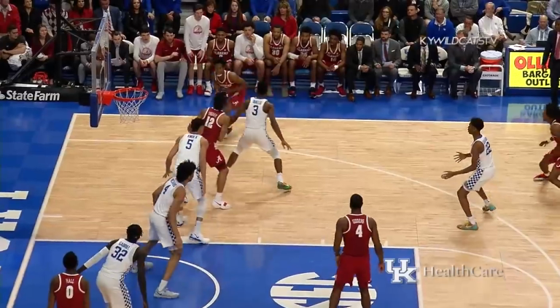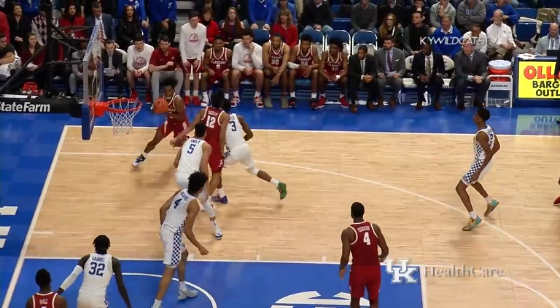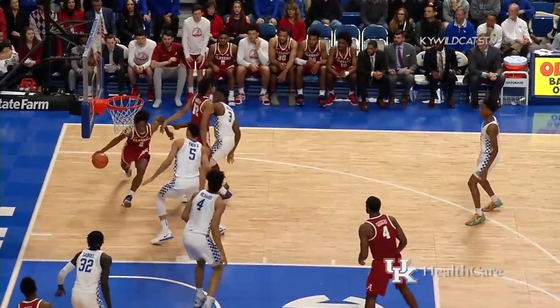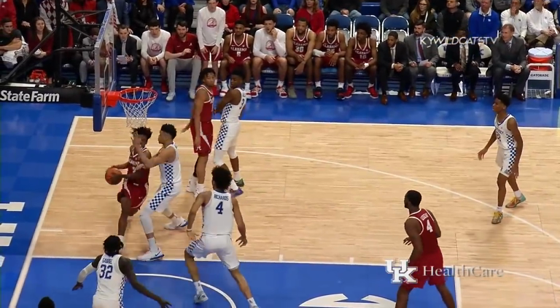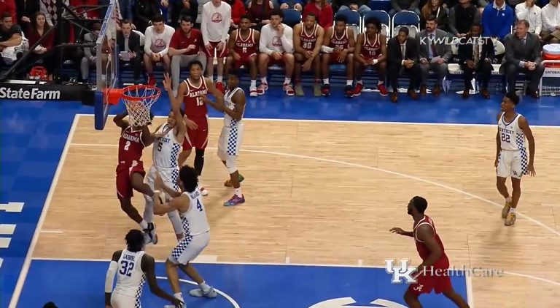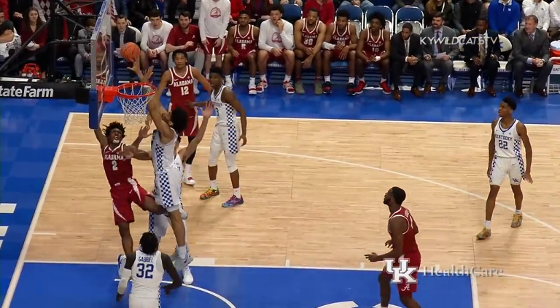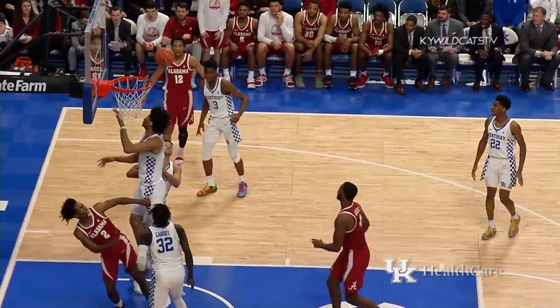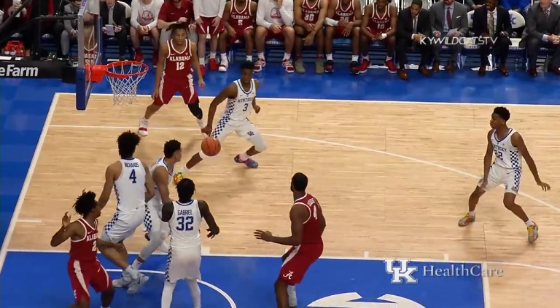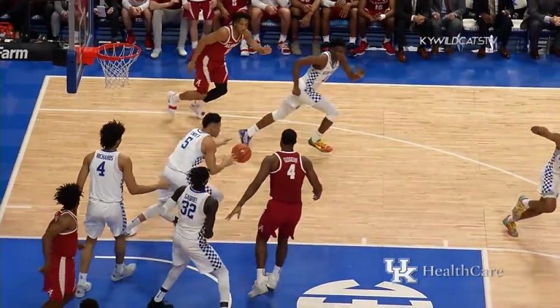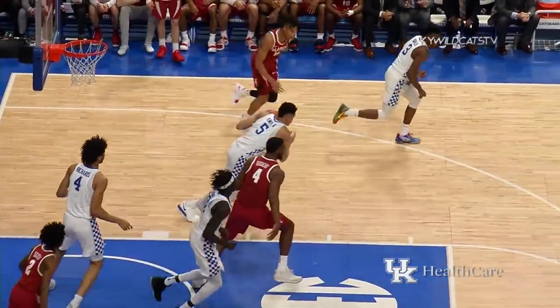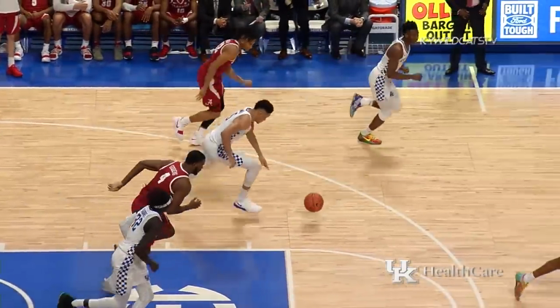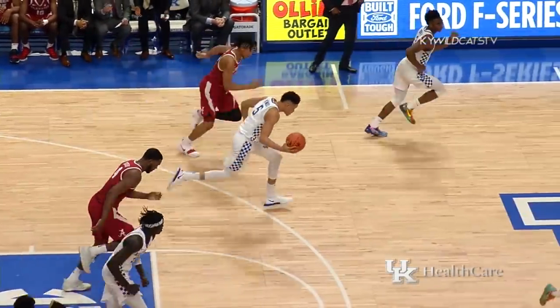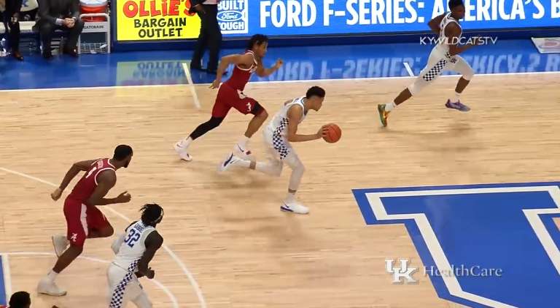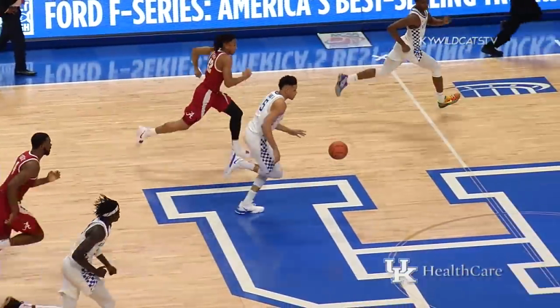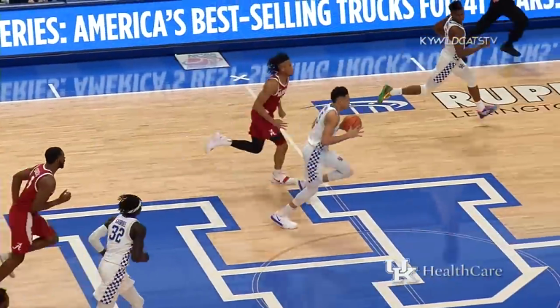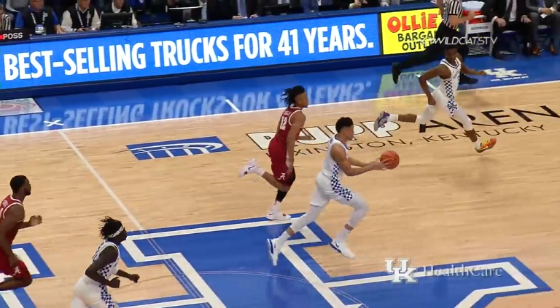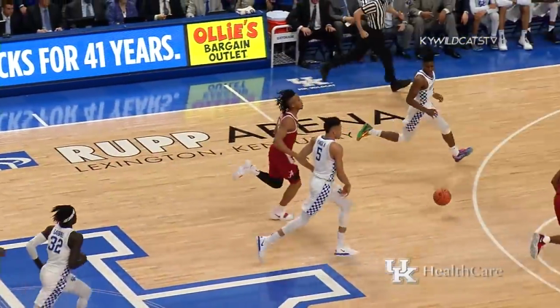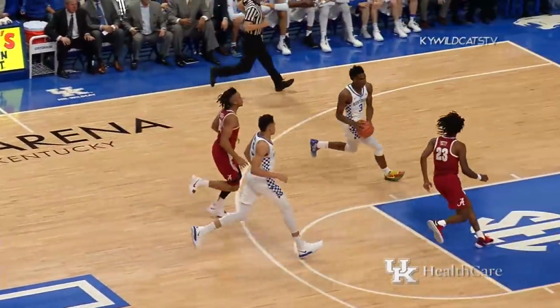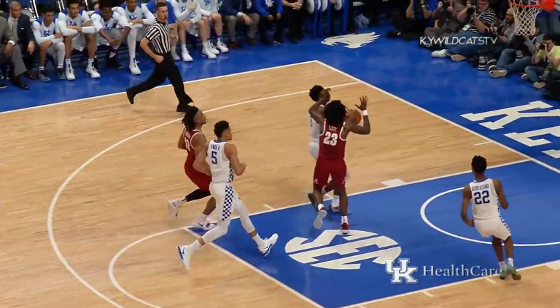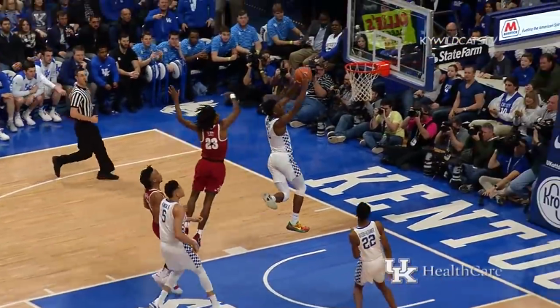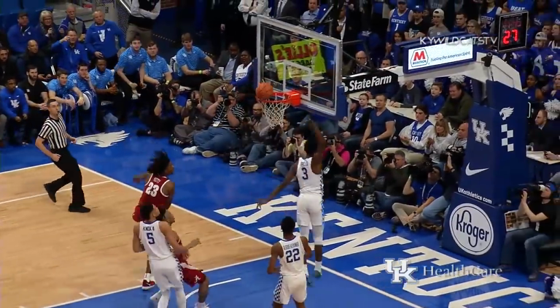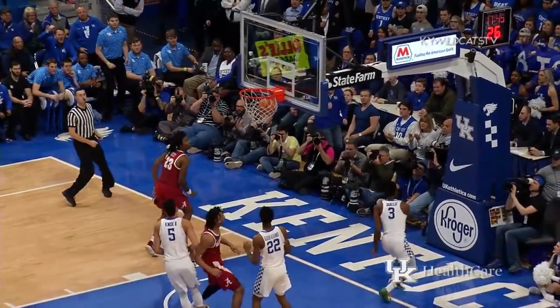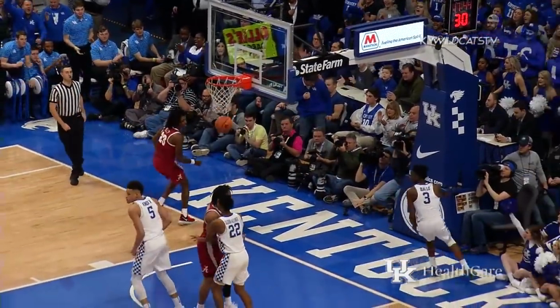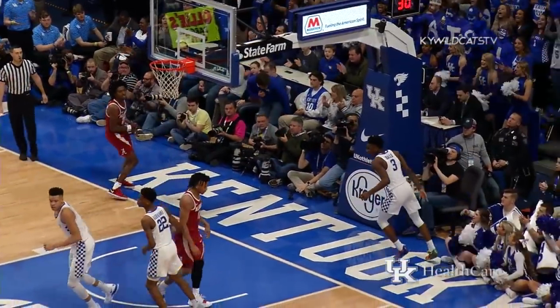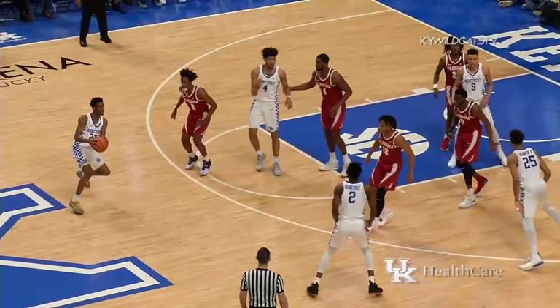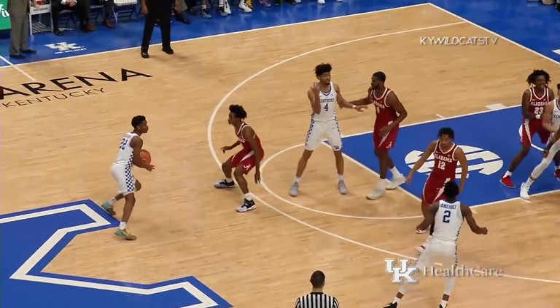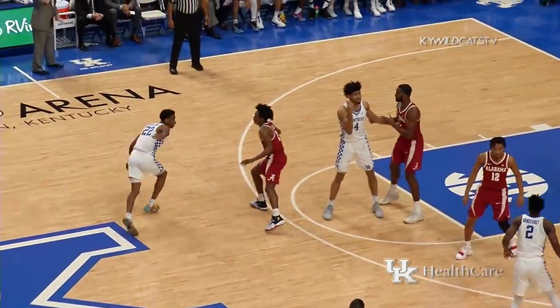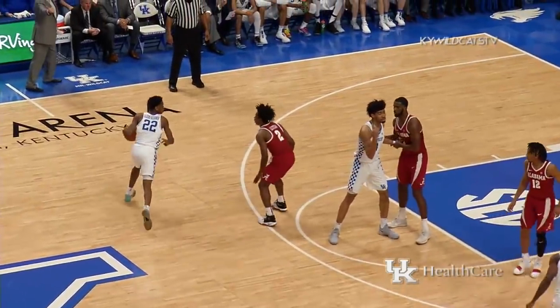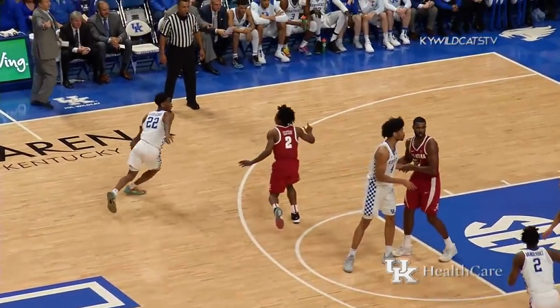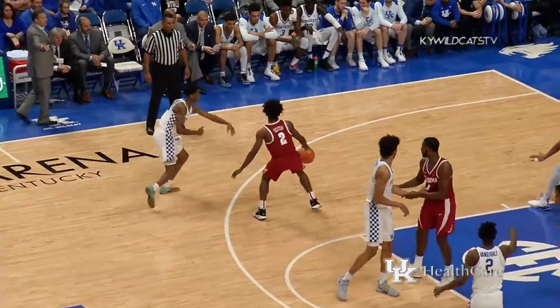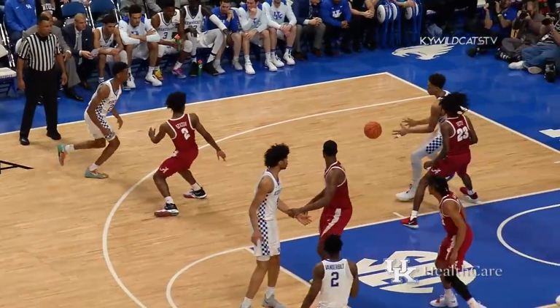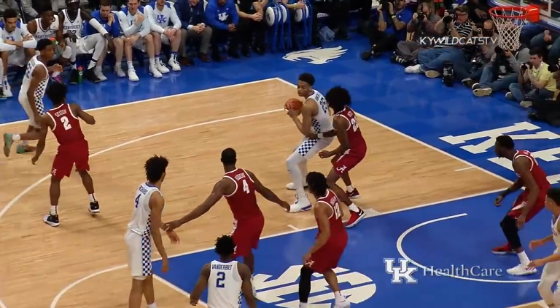Knox circles out to the corner, hands it to Sexton, comes in — shot blocked off the board by Richards! Picked up by Knox, Kentucky running, bounce pass left side, Diallo lays it in! Gets with the ball up two, 43-41.